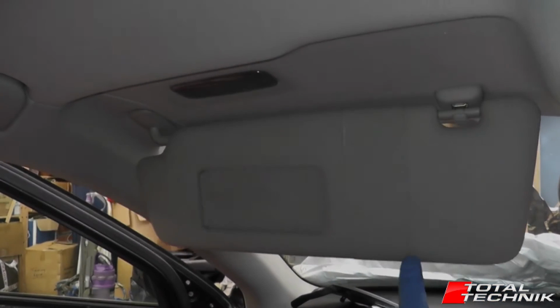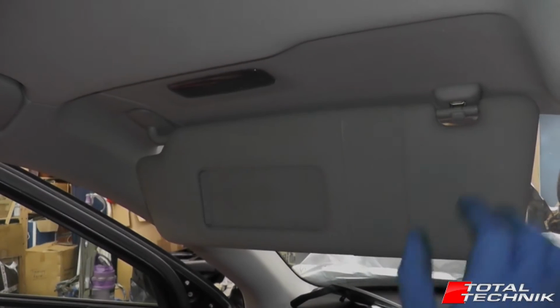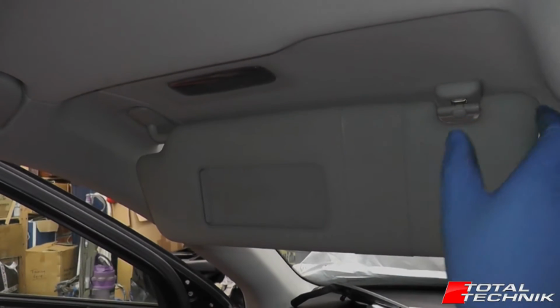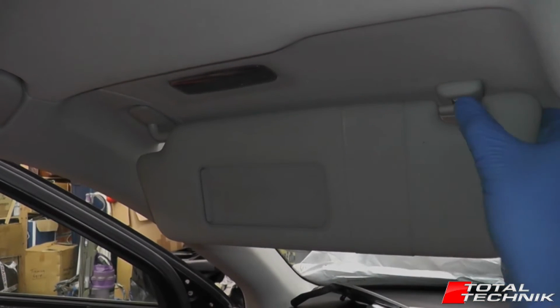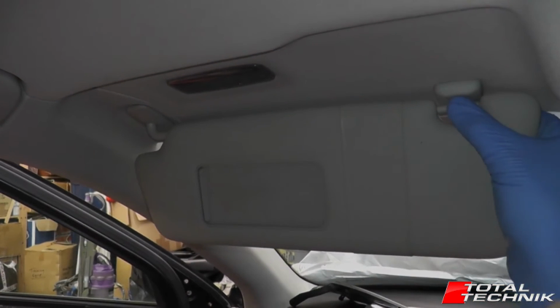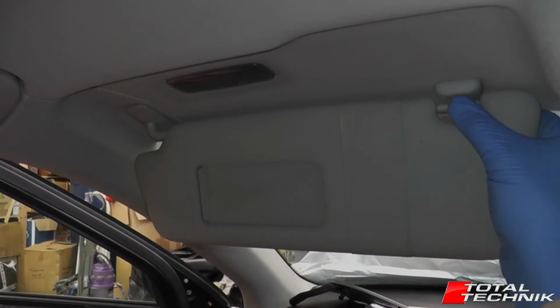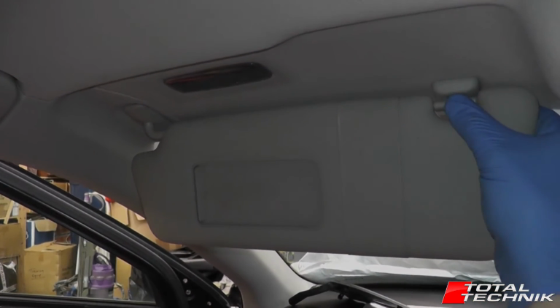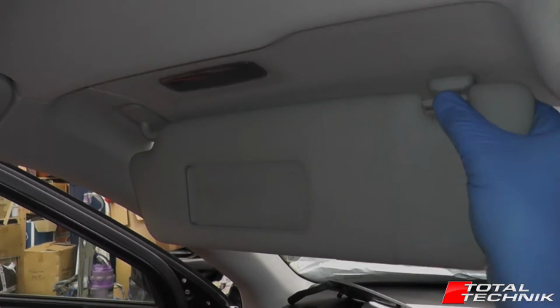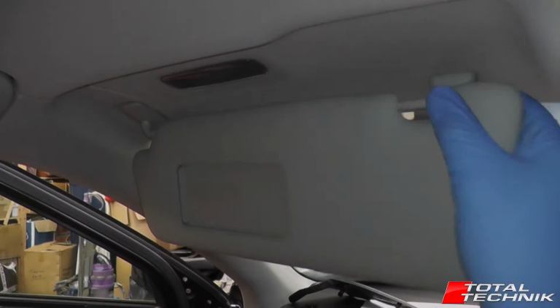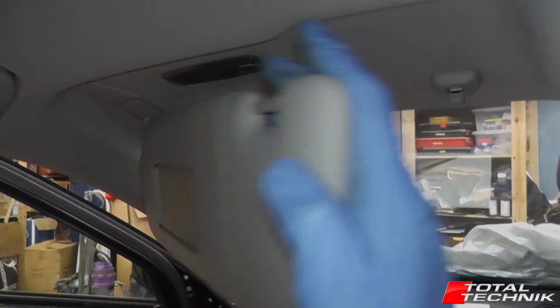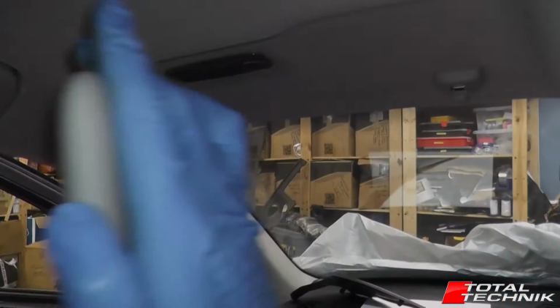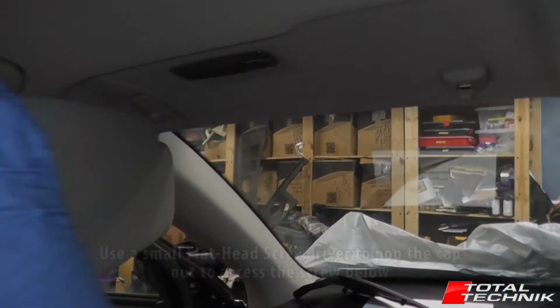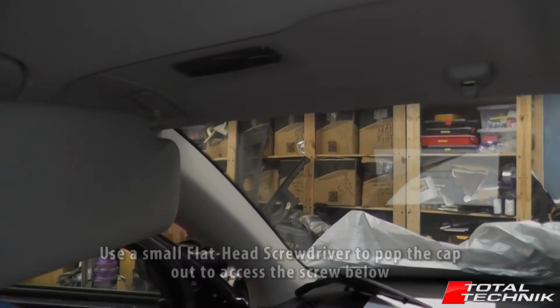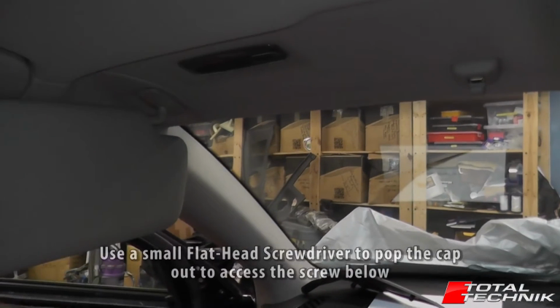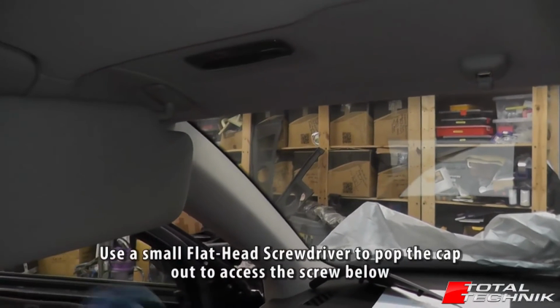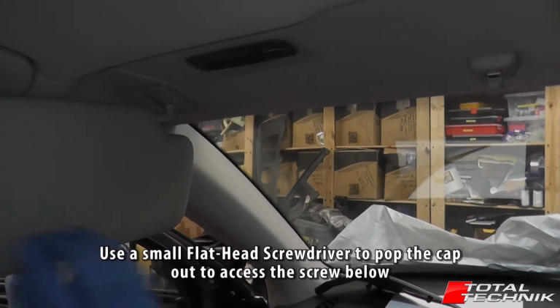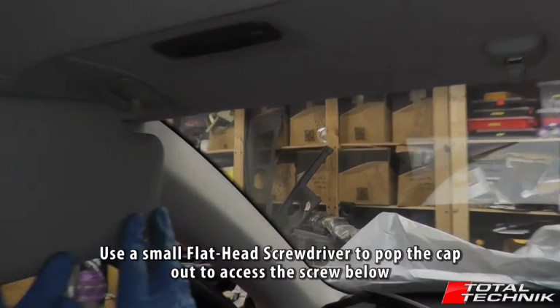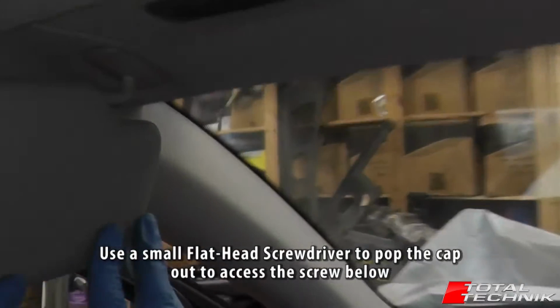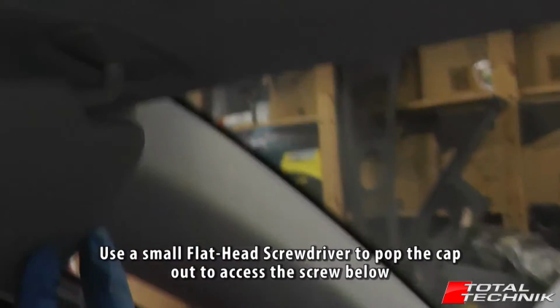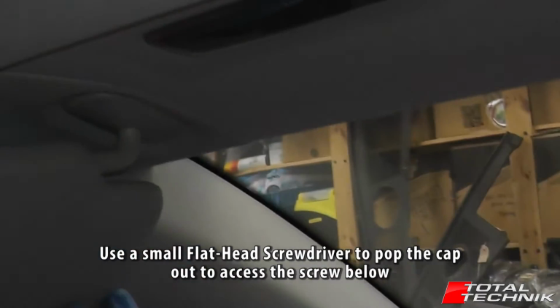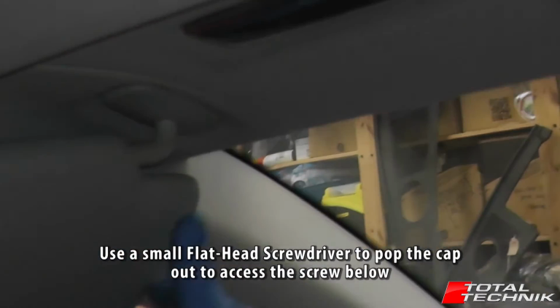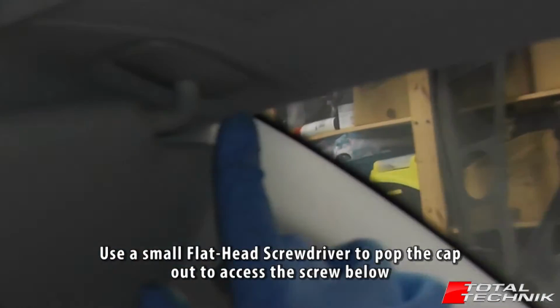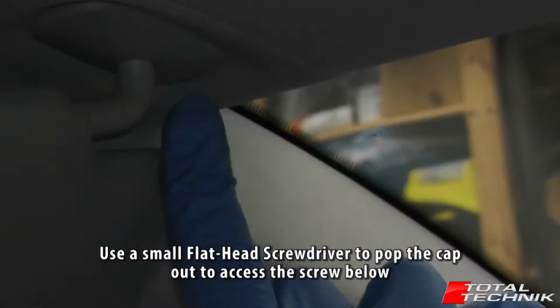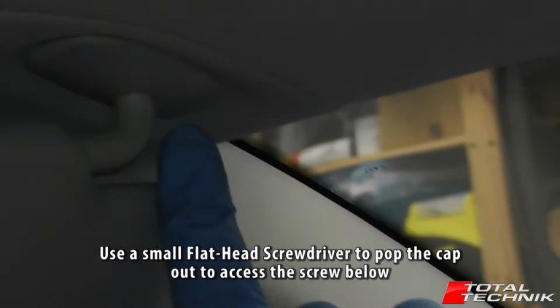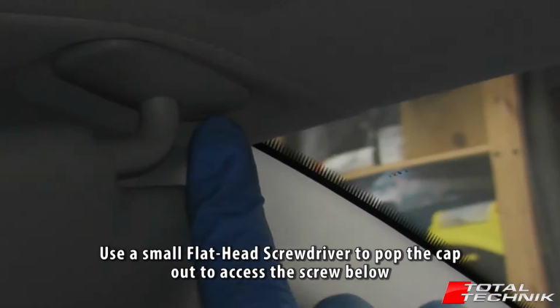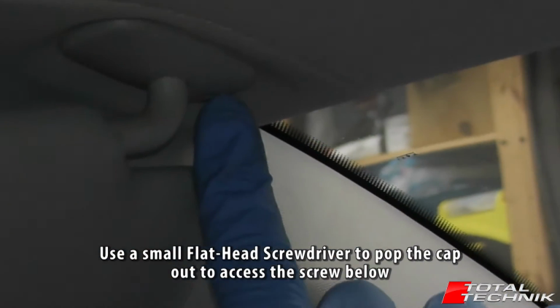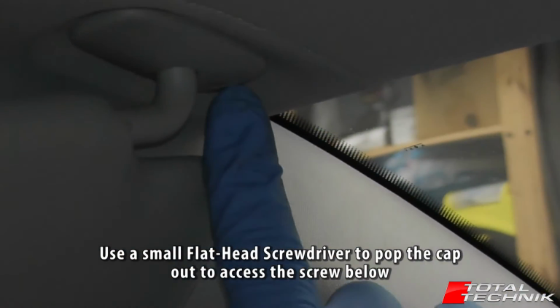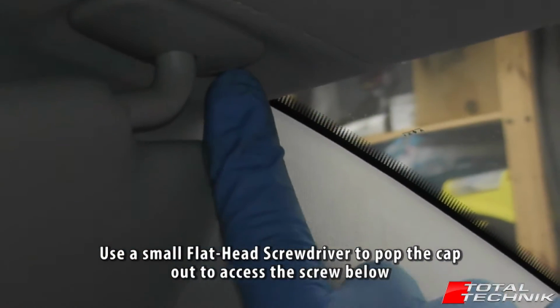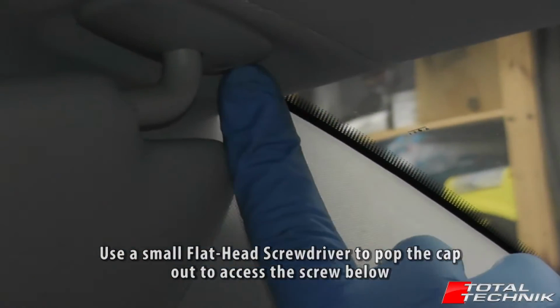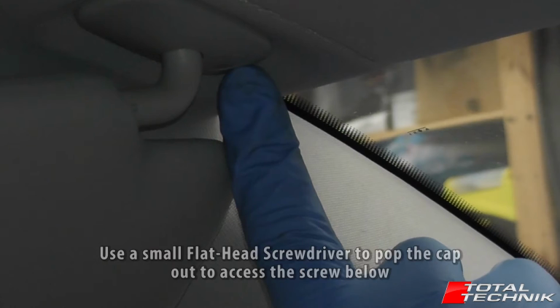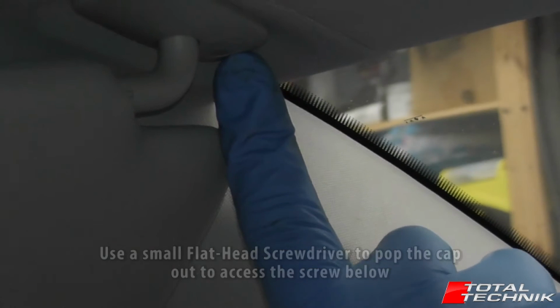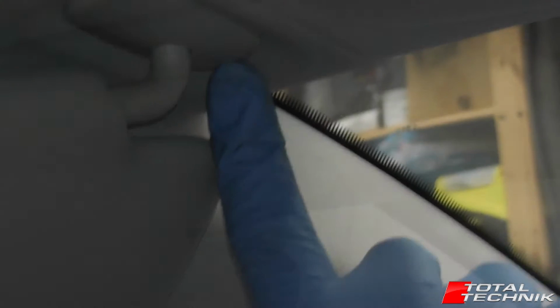What you need to do, very simply, is to remove it to the side in this manner. And this will give you access to a little screw cap just under here.